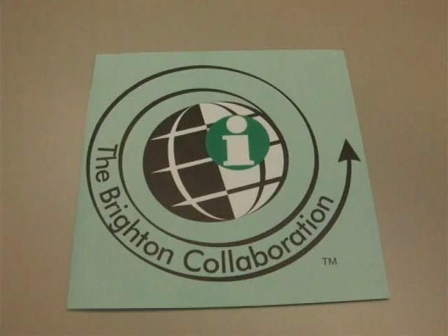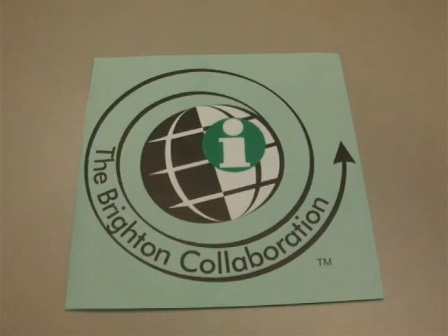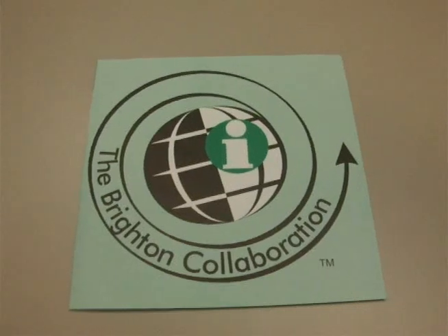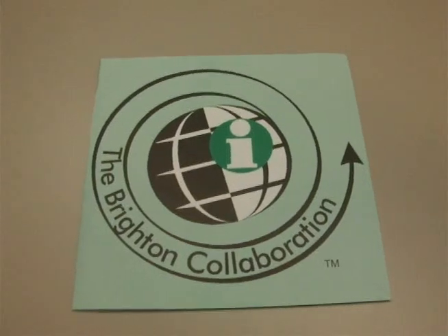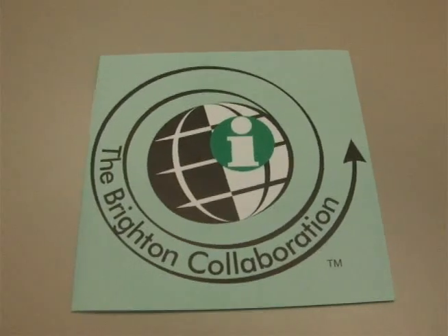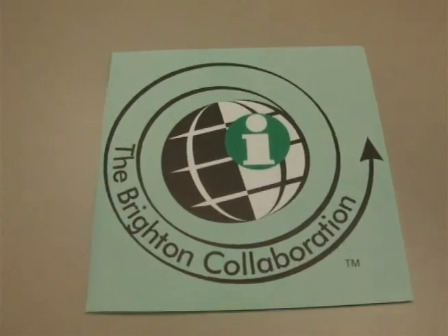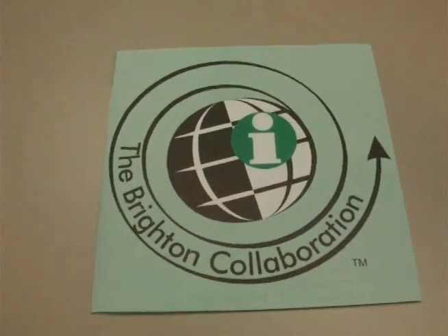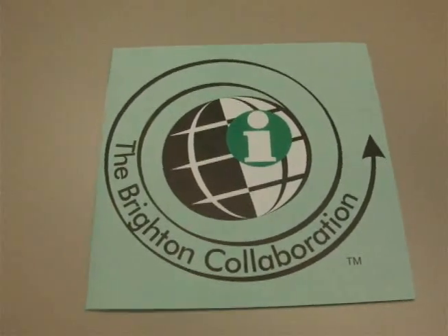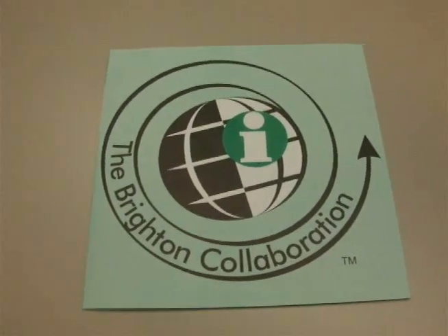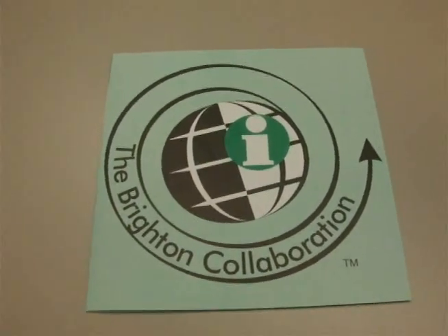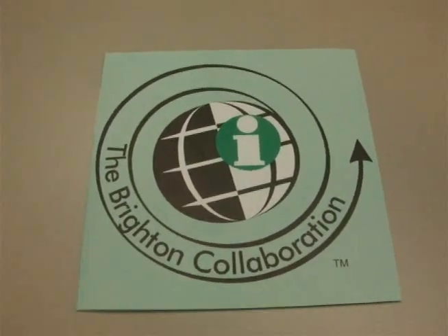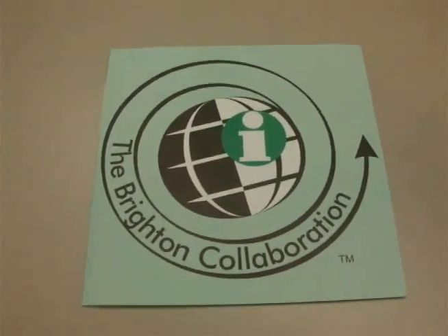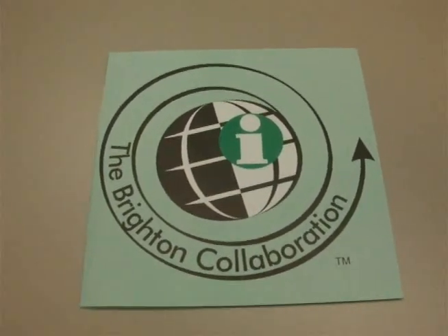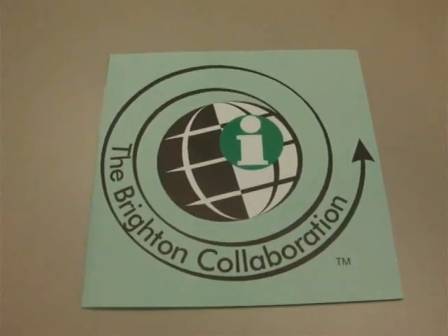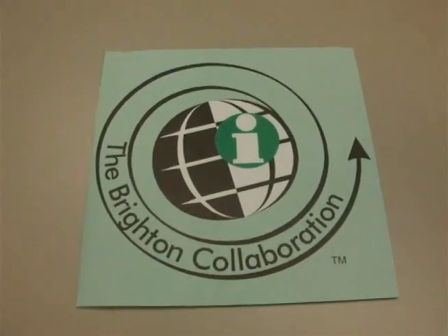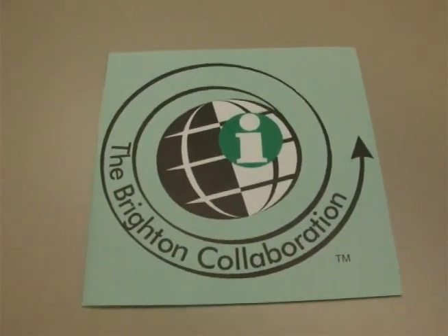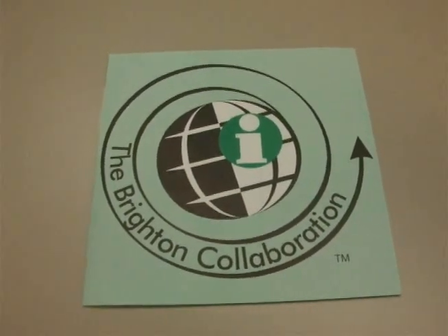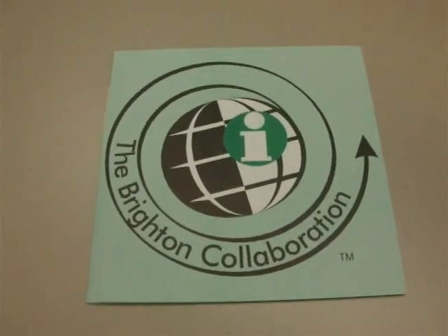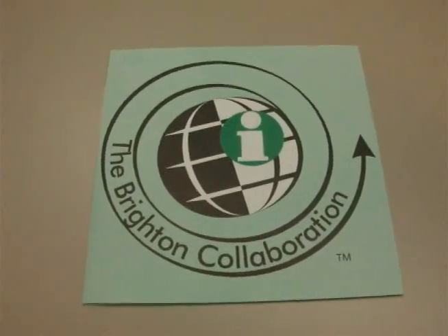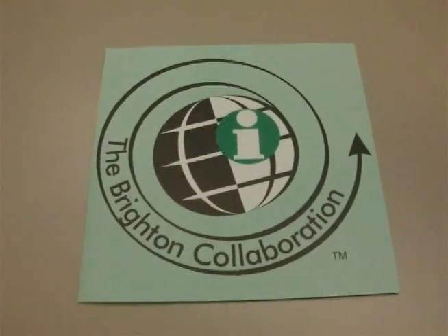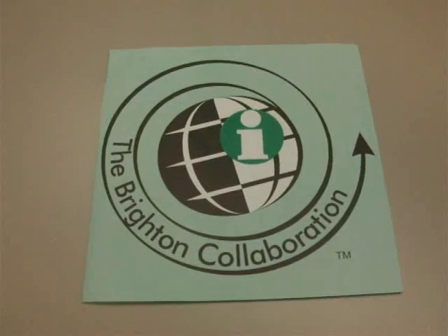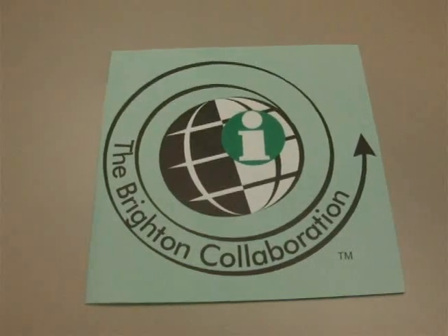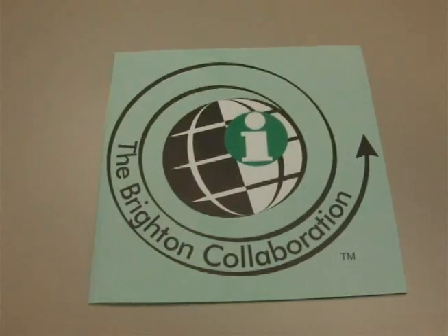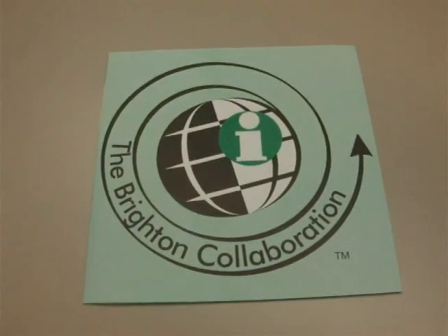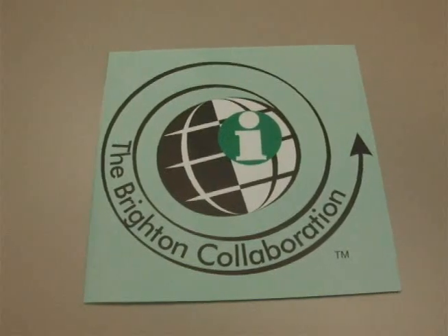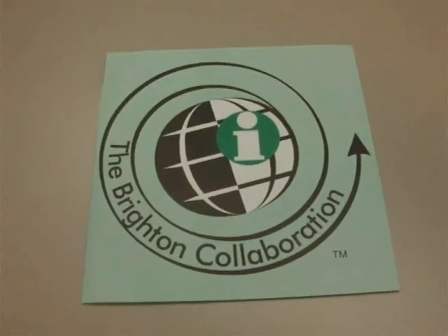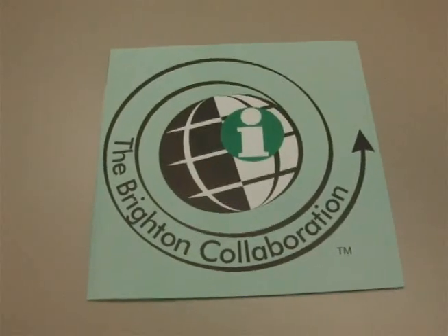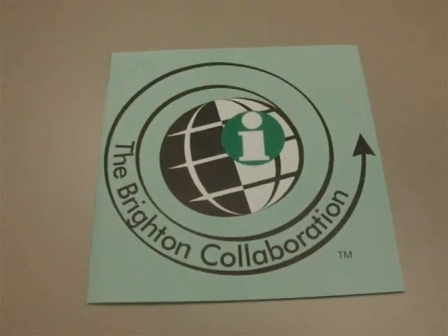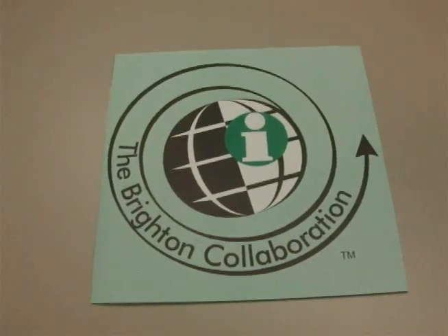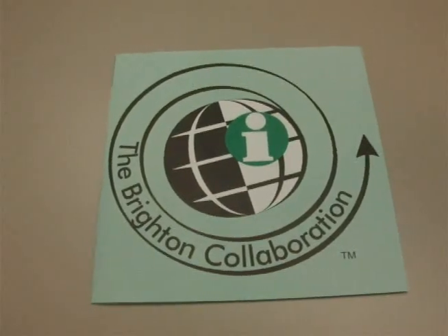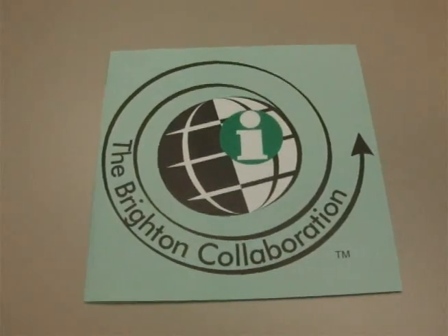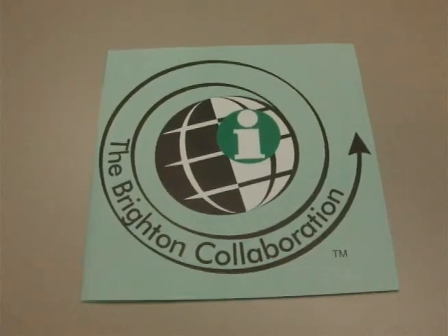Hello, I am April from the Brighton Collaboration Secretariat, and this is a demonstration of the severity of diarrhea for the Diarrhea Working Group.